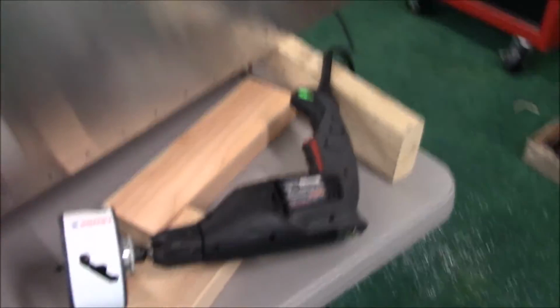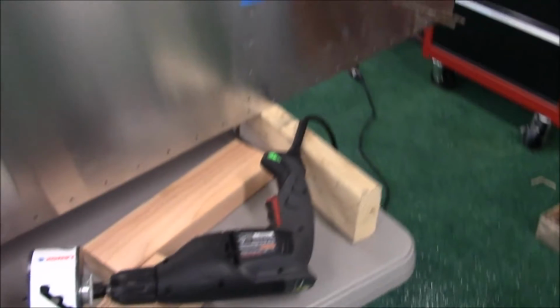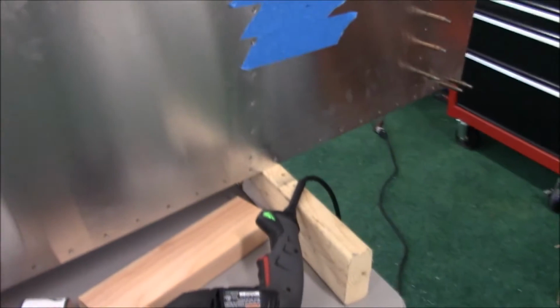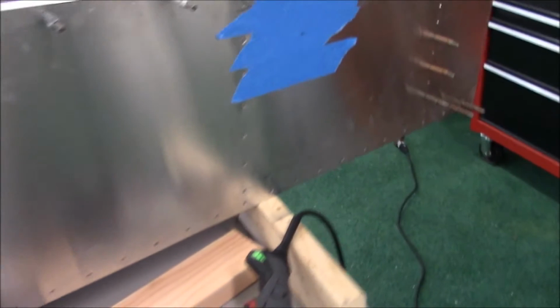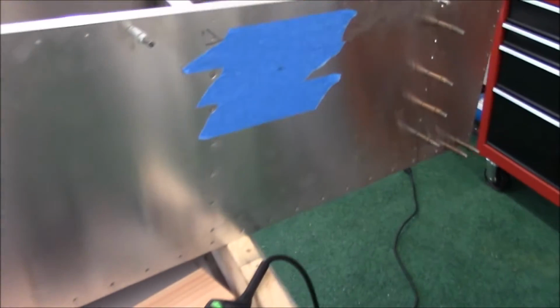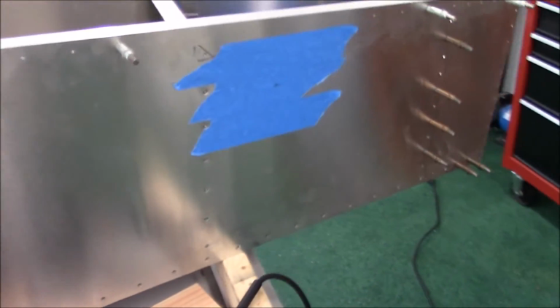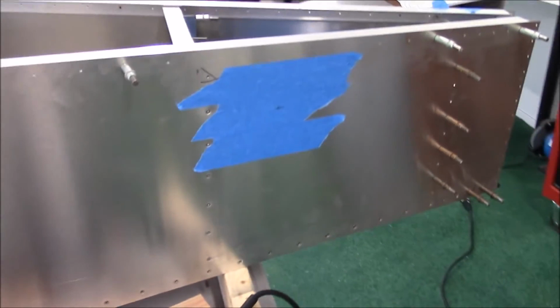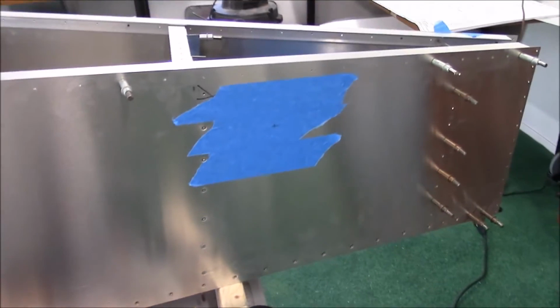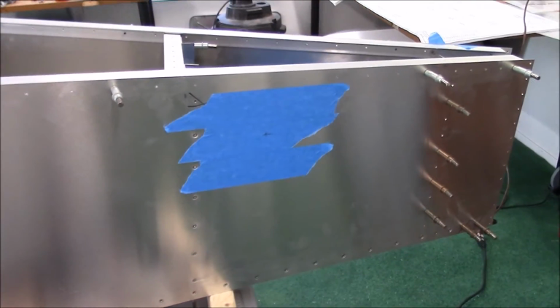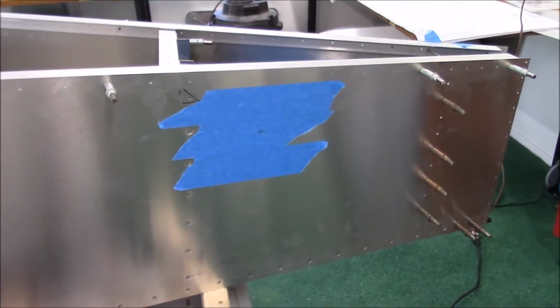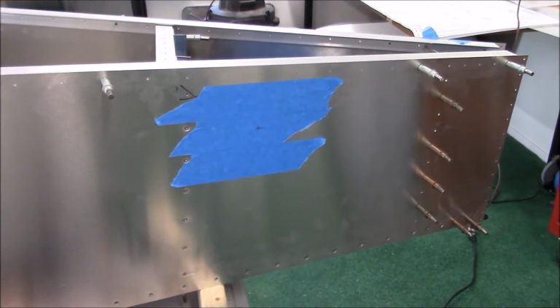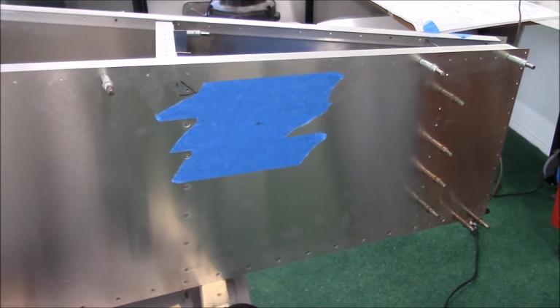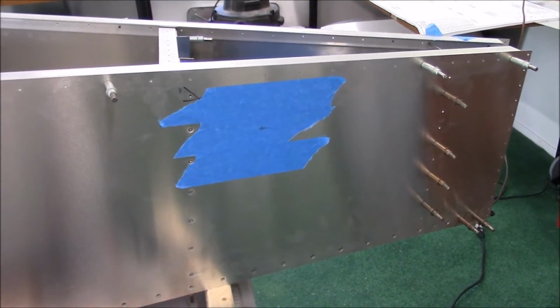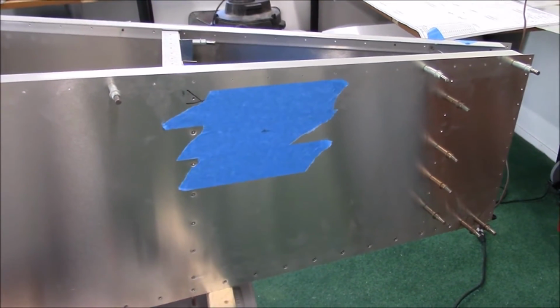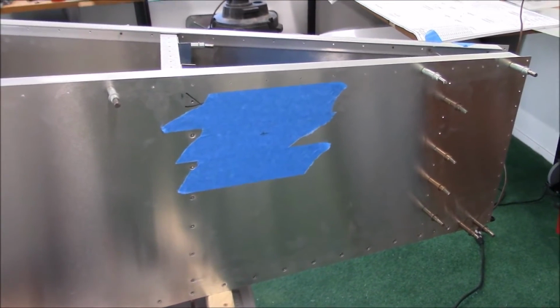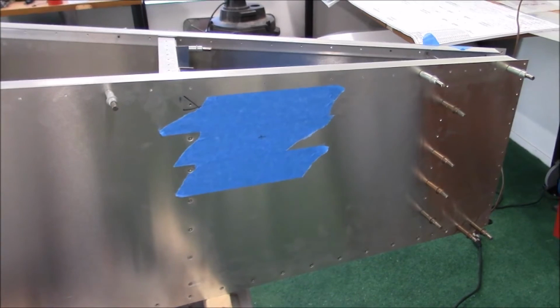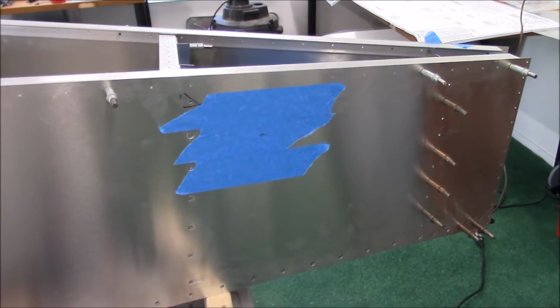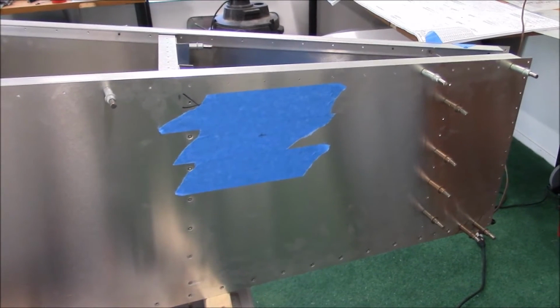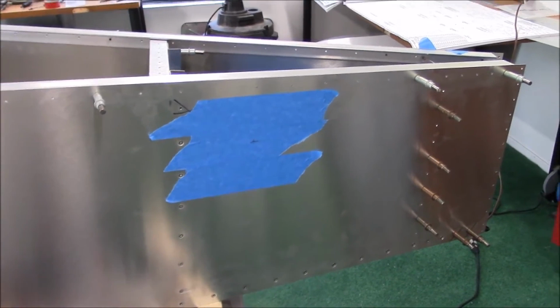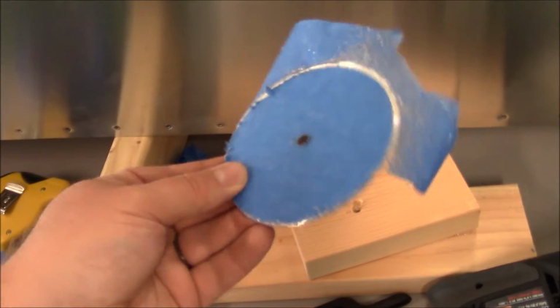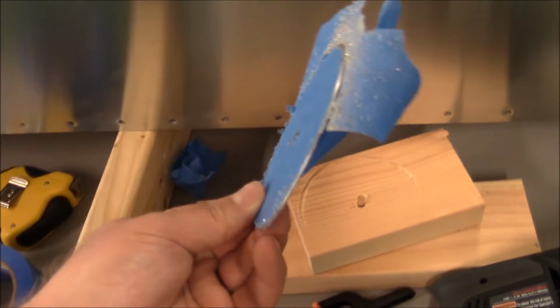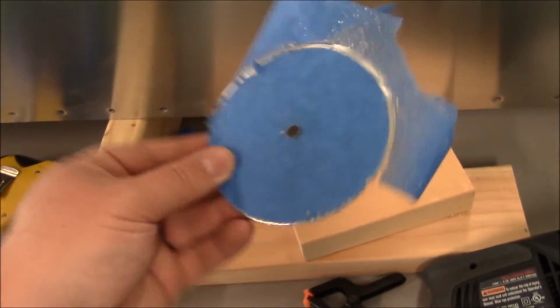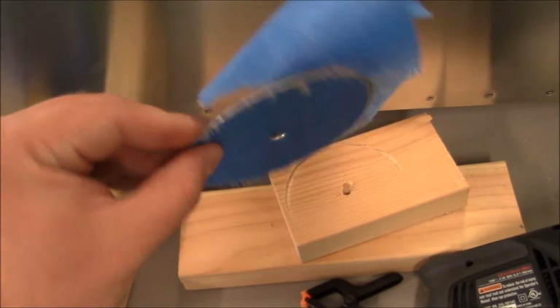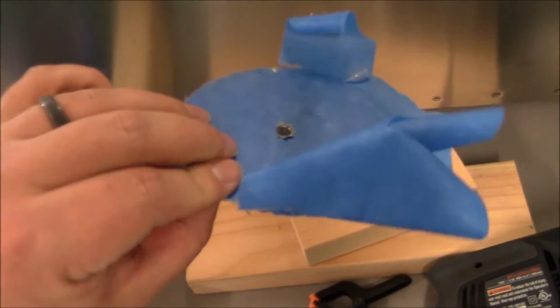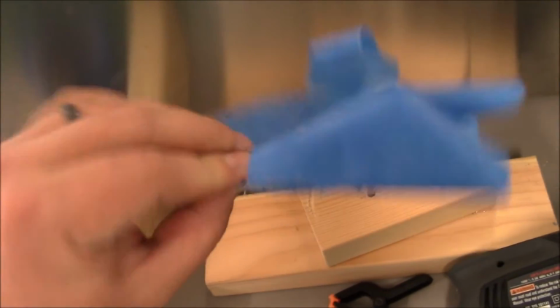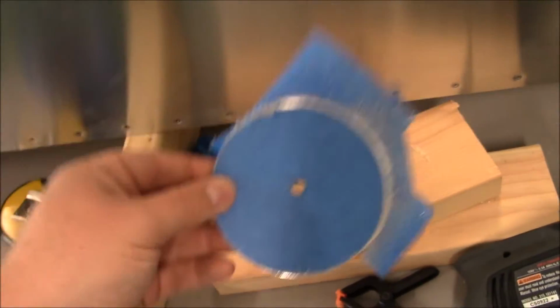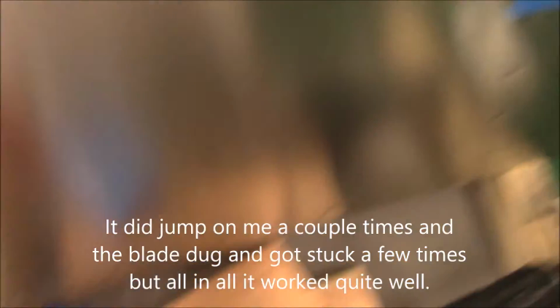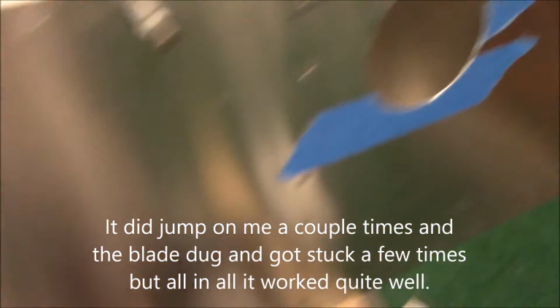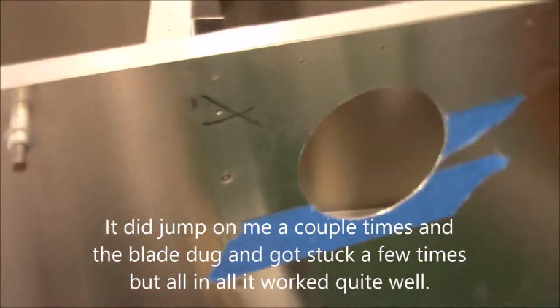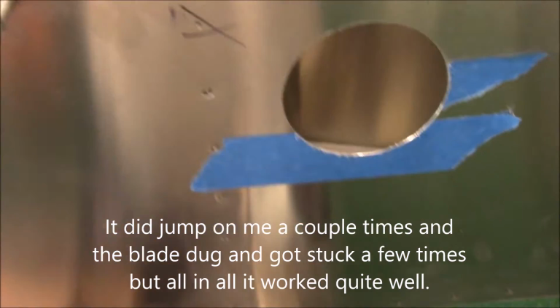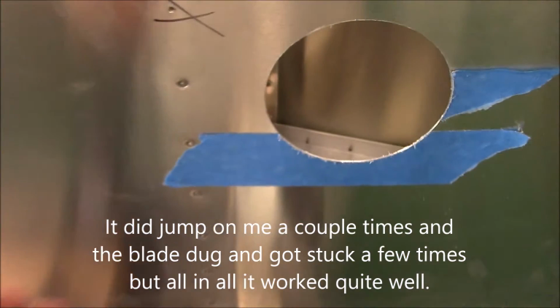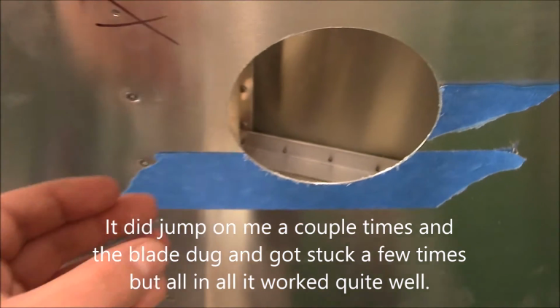The 2x4s will prevent the drill from scratching or bending the aluminum, and it will slowly cut all the way through. Here's the part that I got out and I started peeling off the tape.